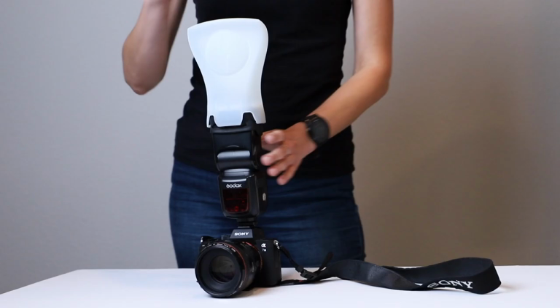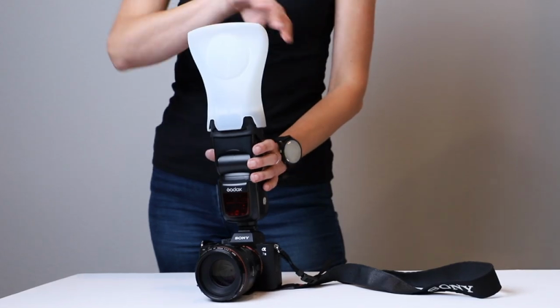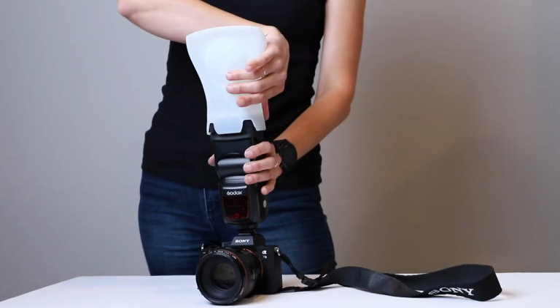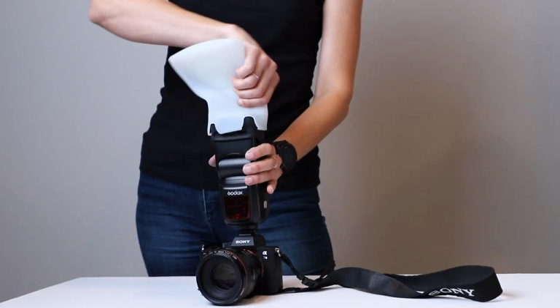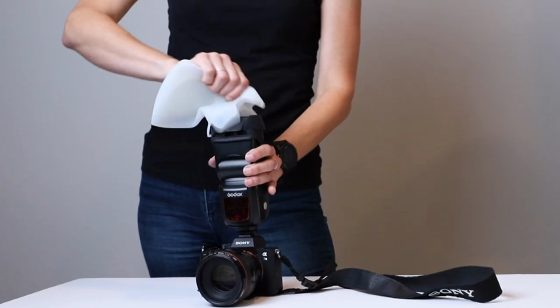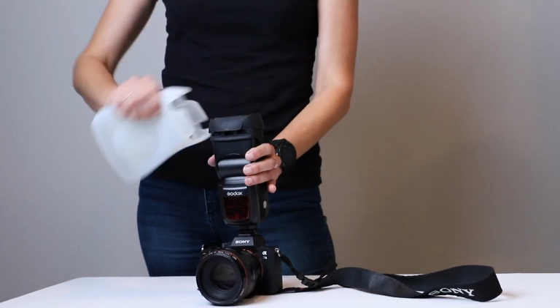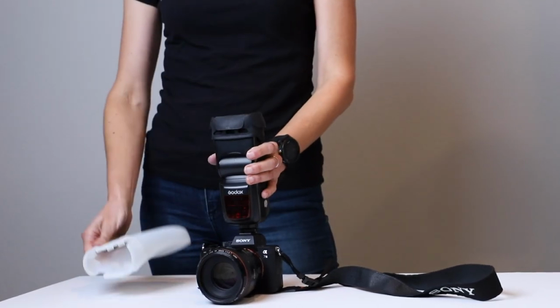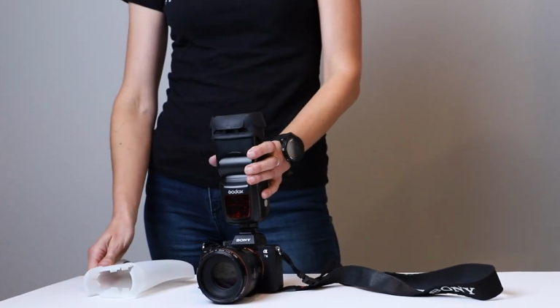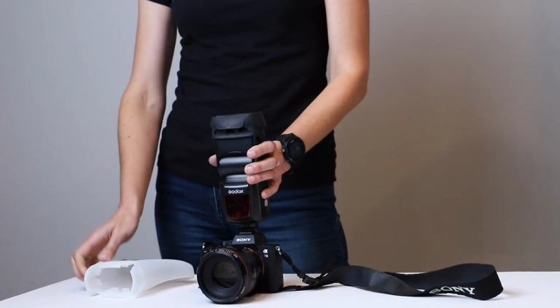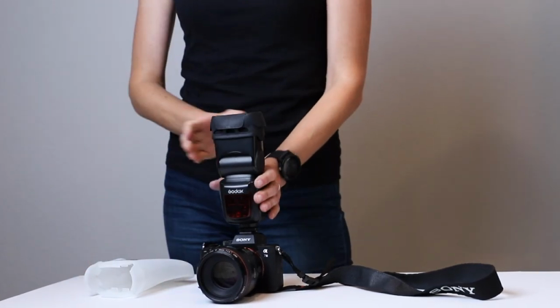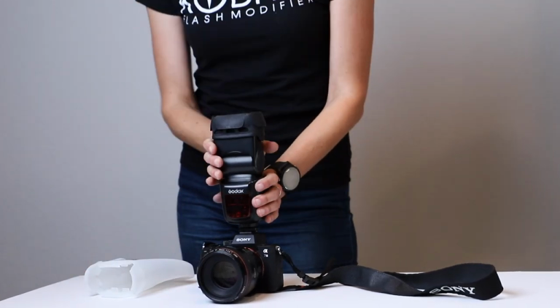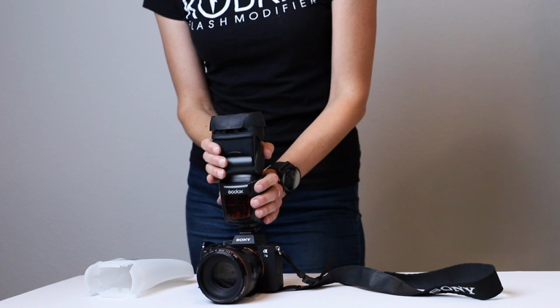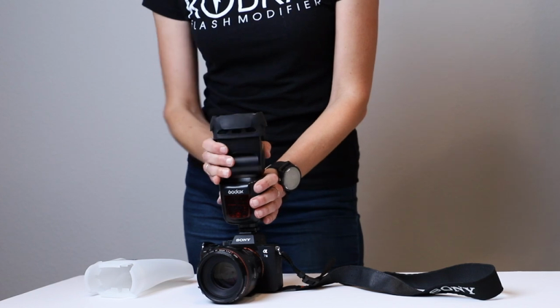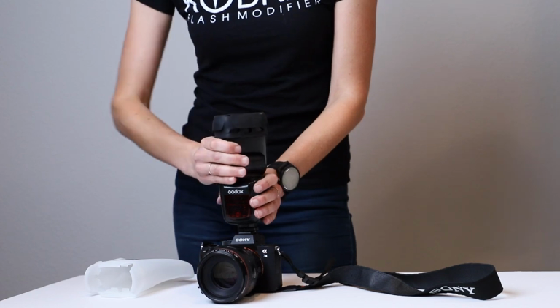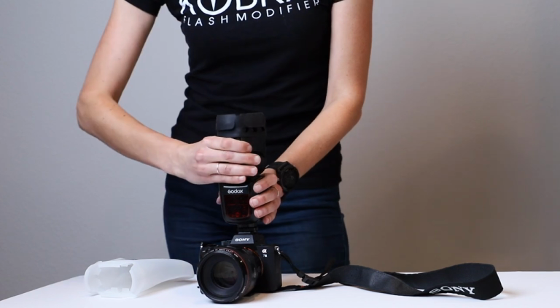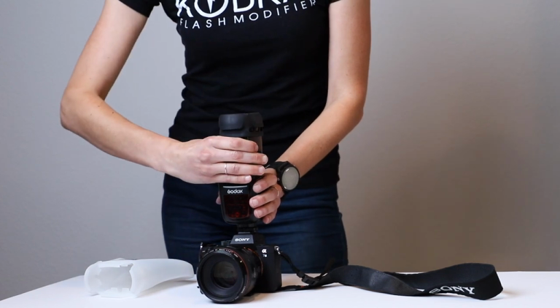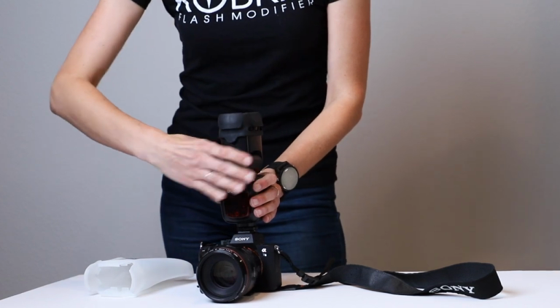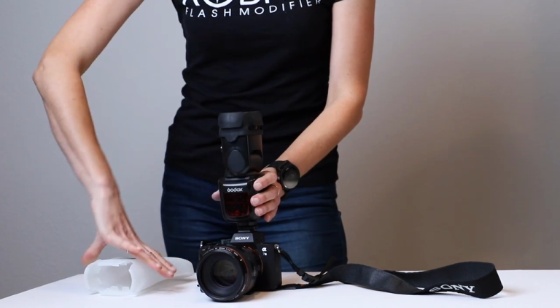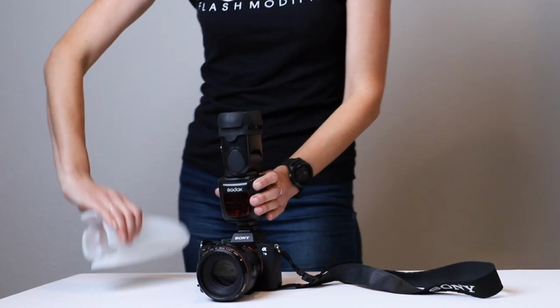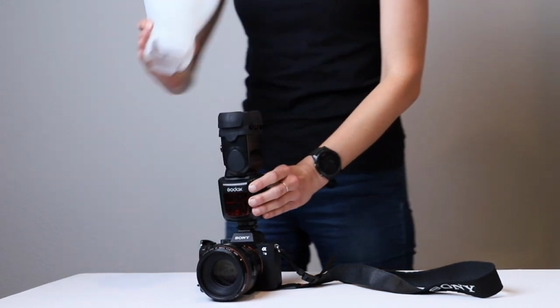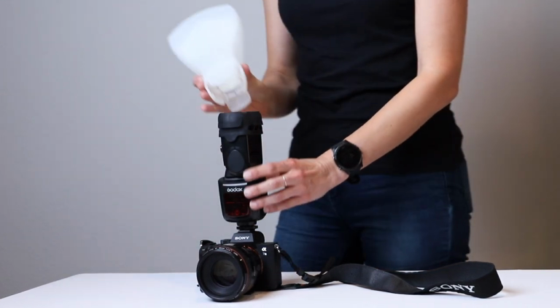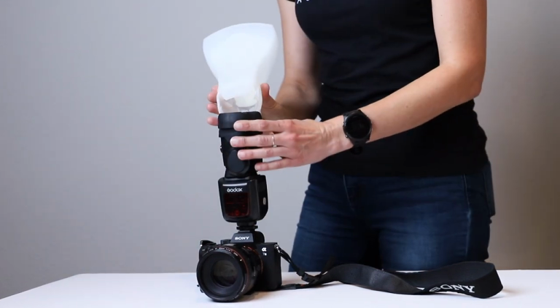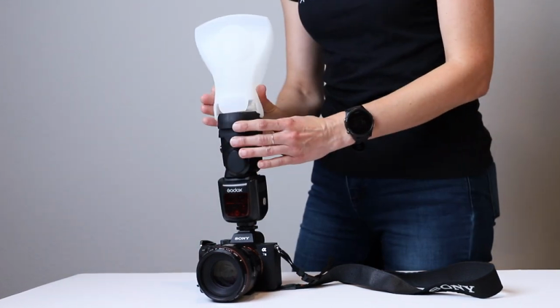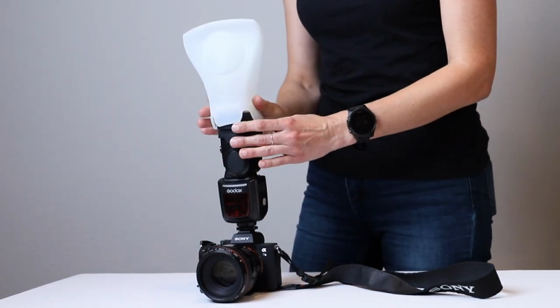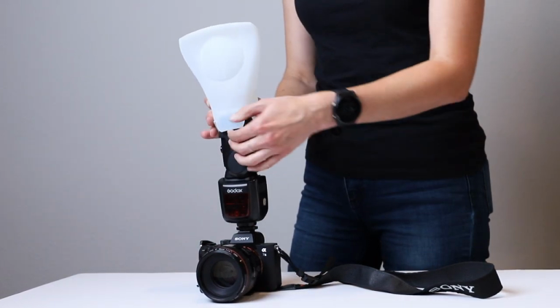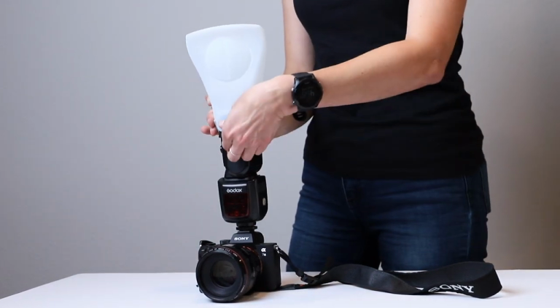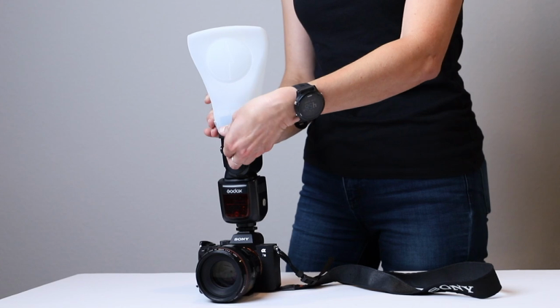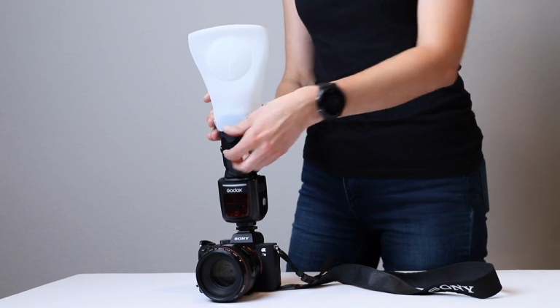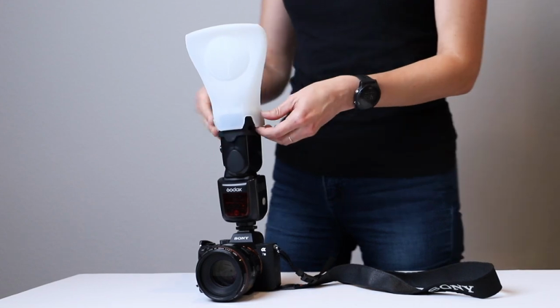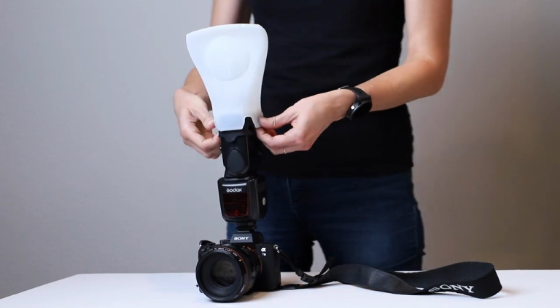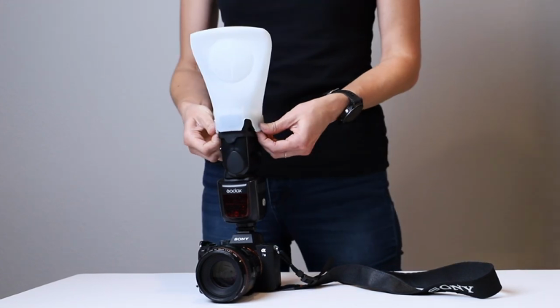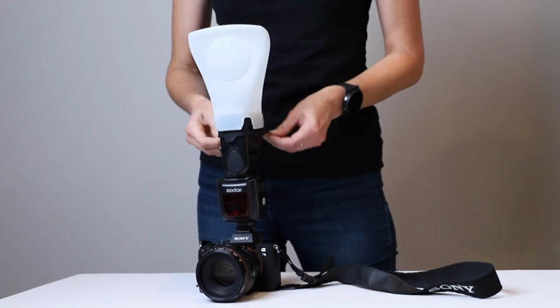Remove the diffuser from its standard mounting position. Turn your flash 90 degrees and reinstall the Cobra facing forward, ensuring each gripping point is secured.